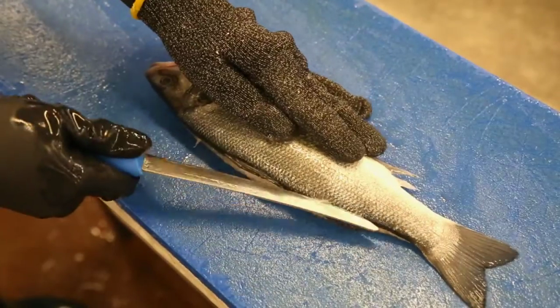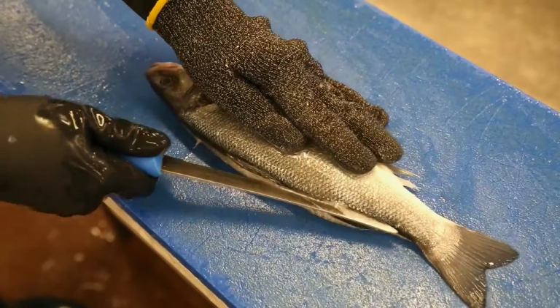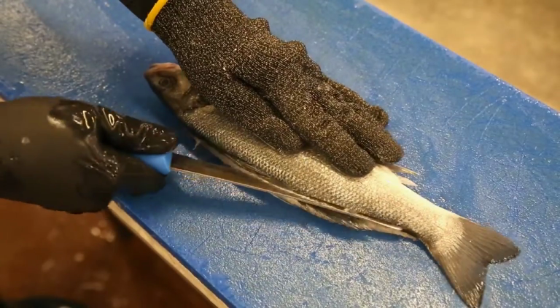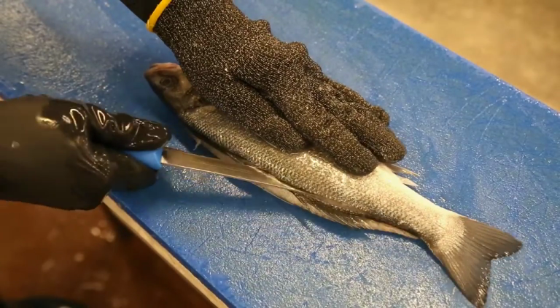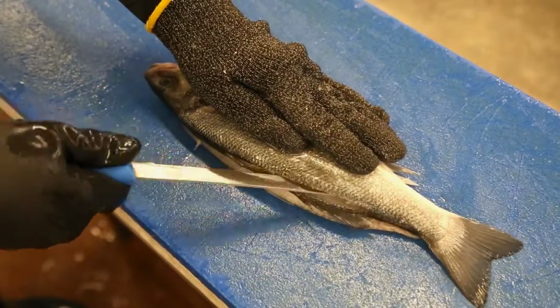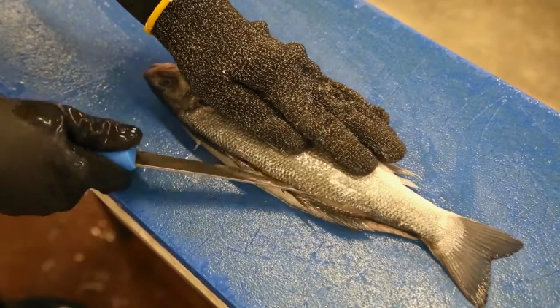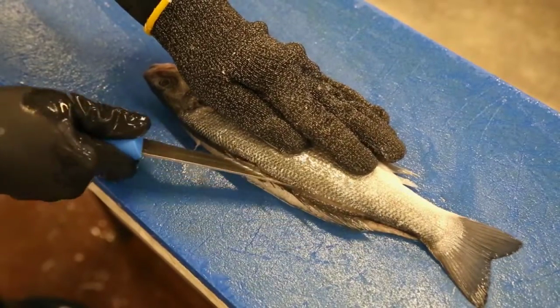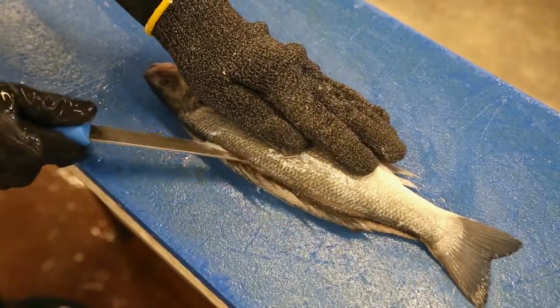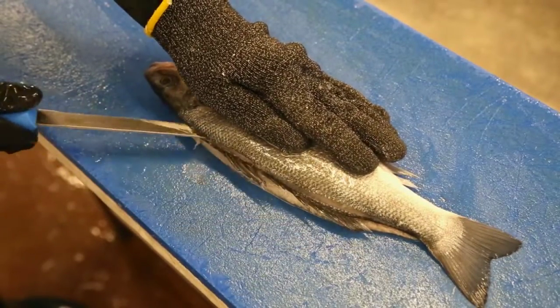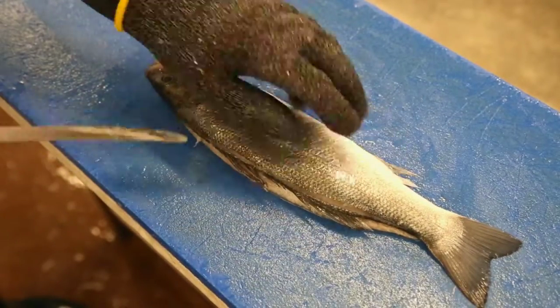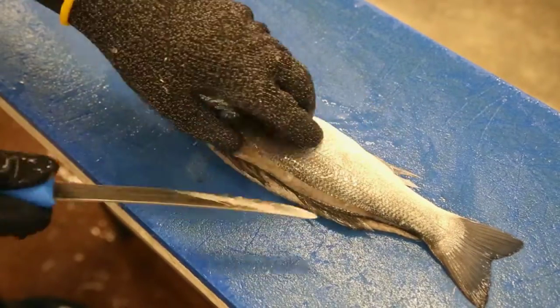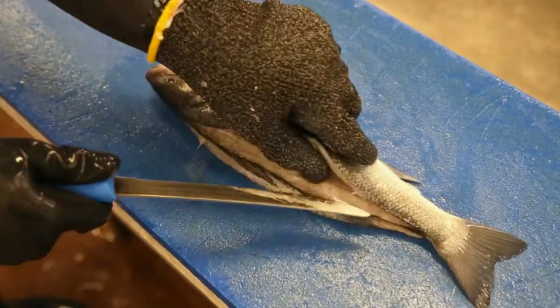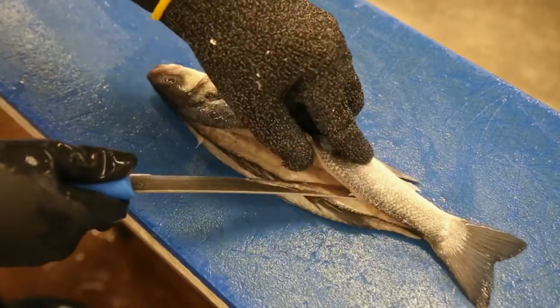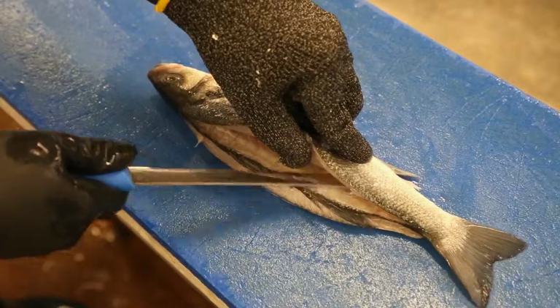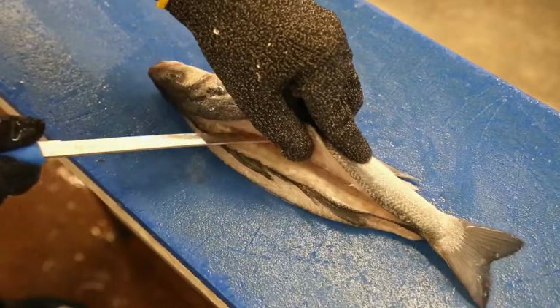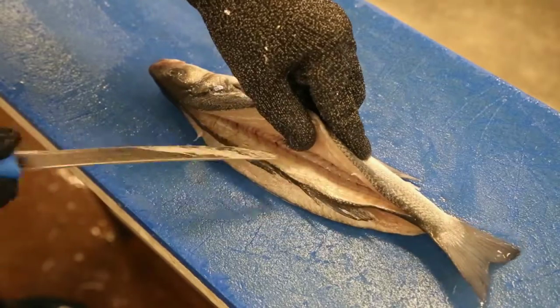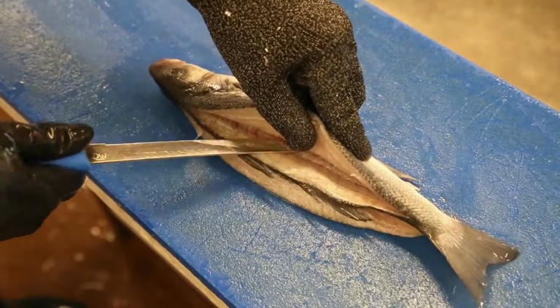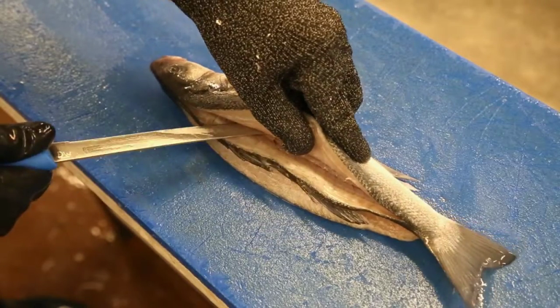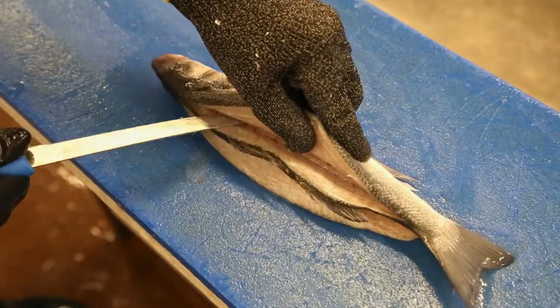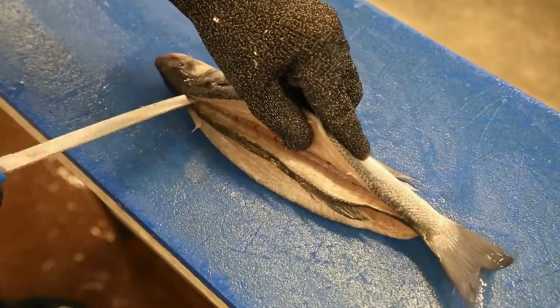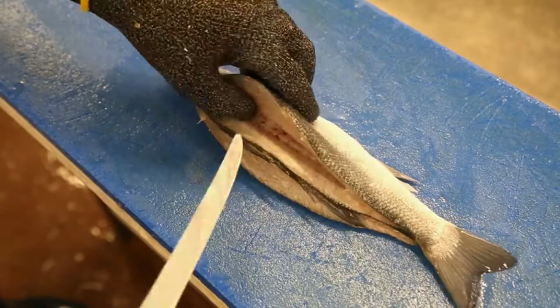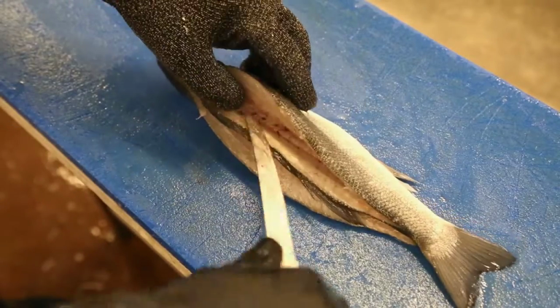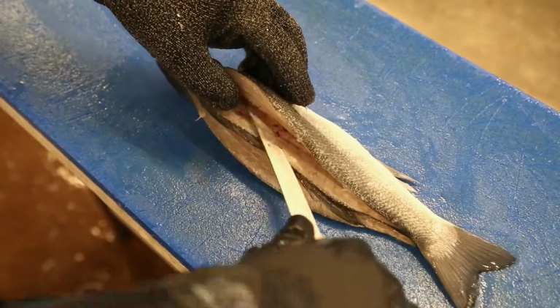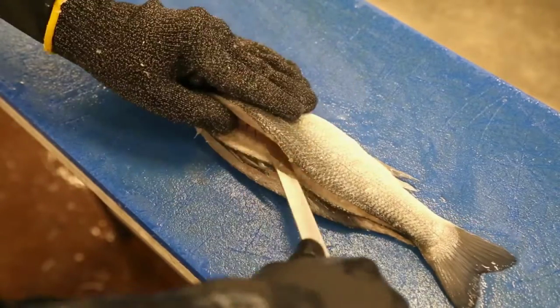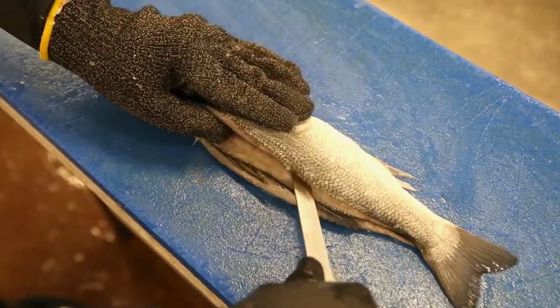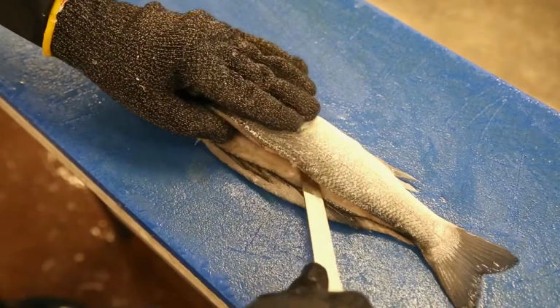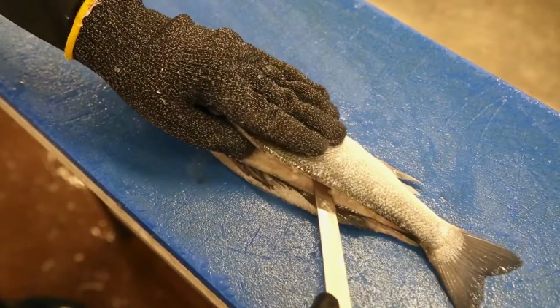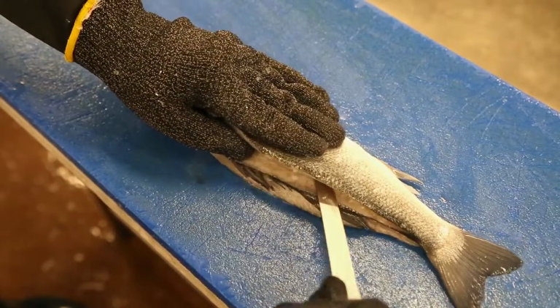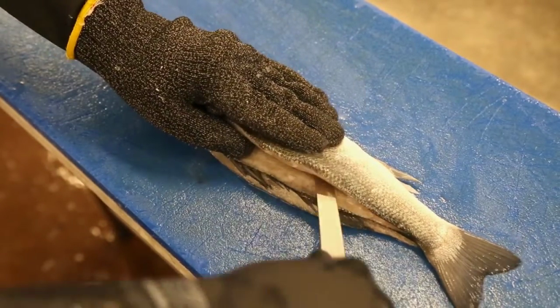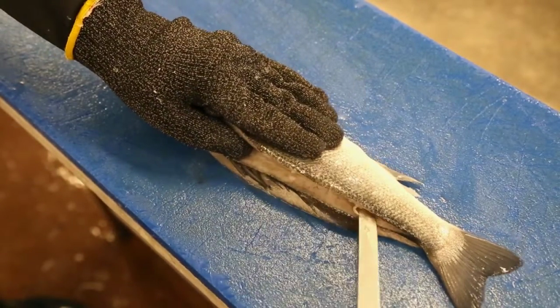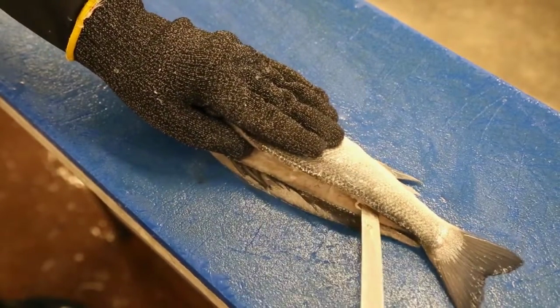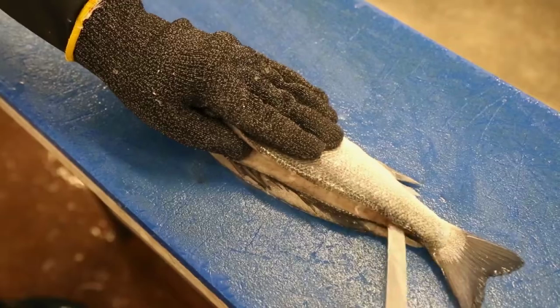Turning the fish over, we start from the tail towards the head, over the rib cage, being careful not to pierce the skin, back down to the tail.